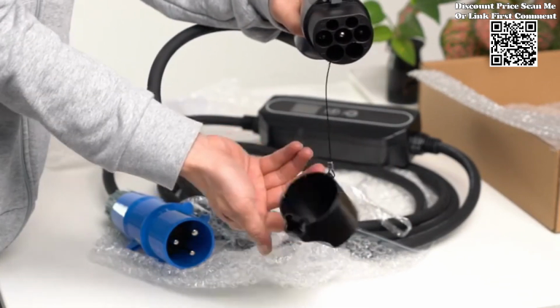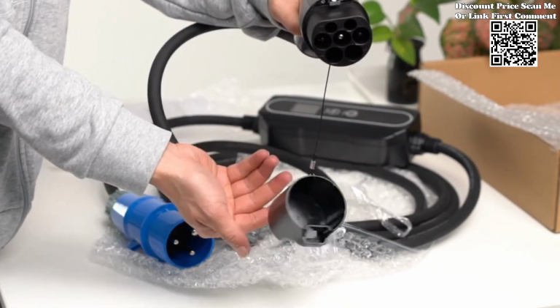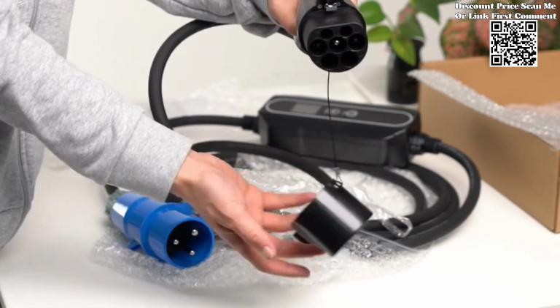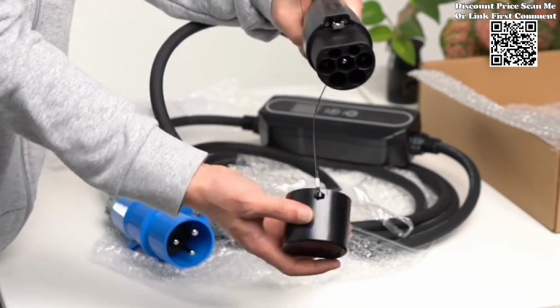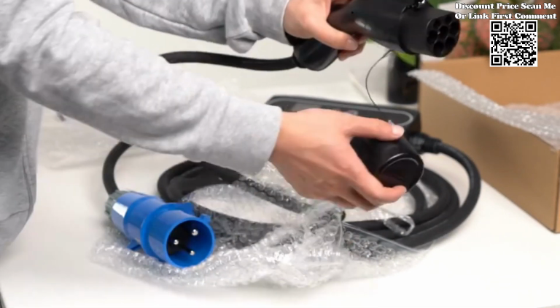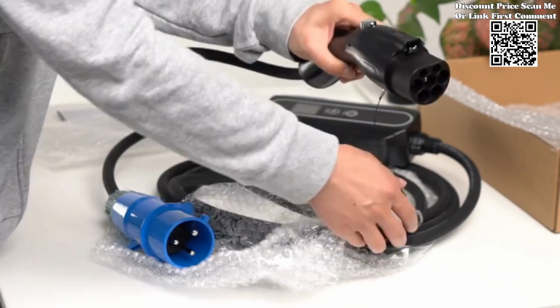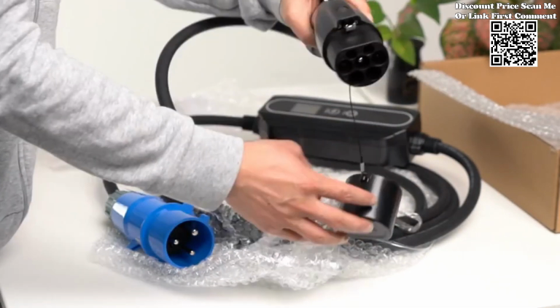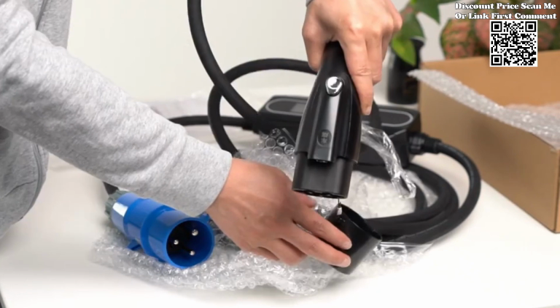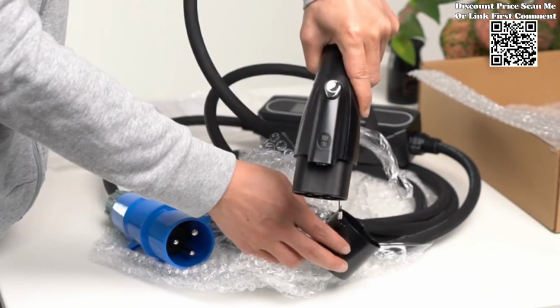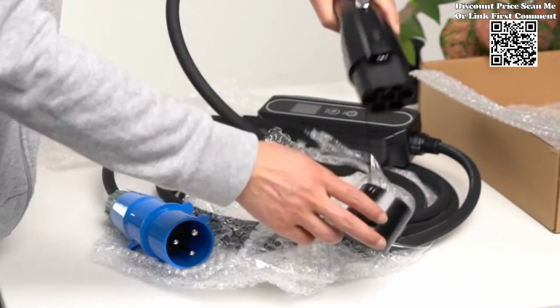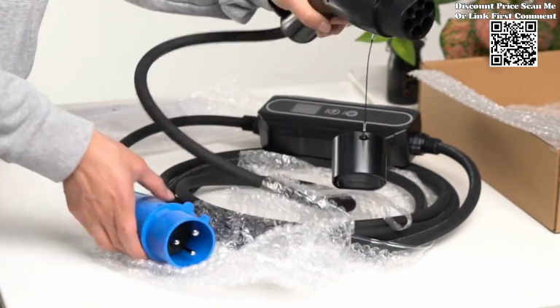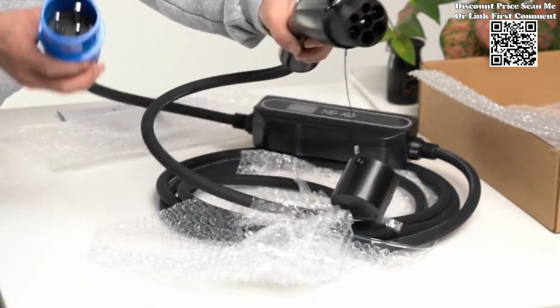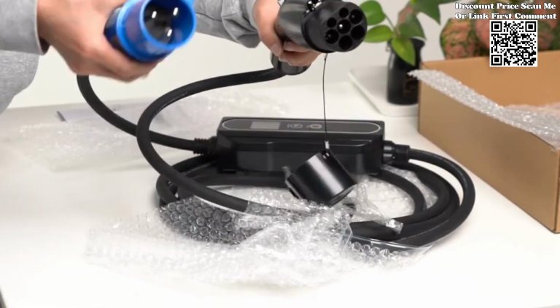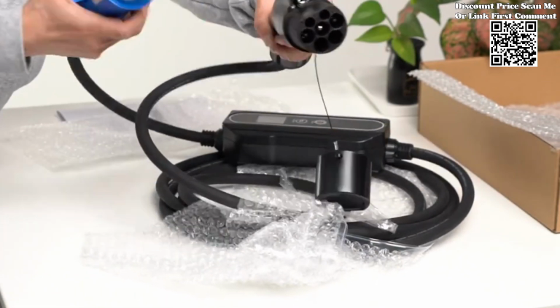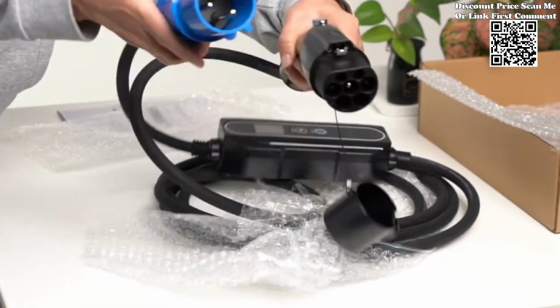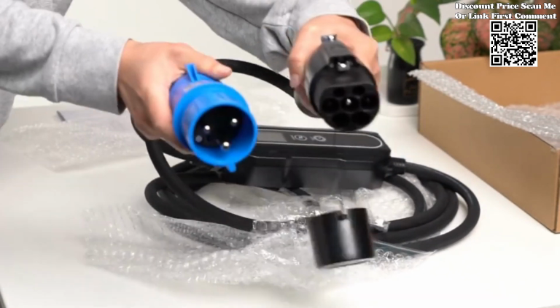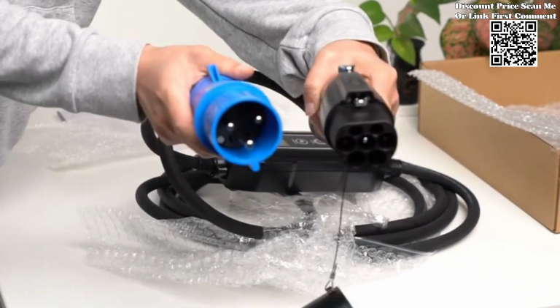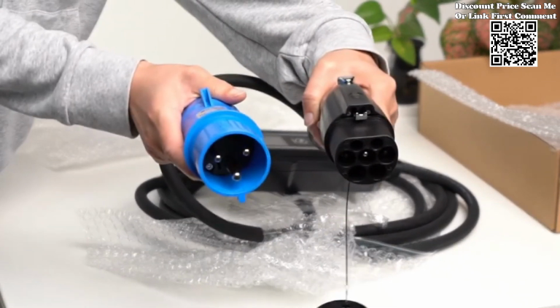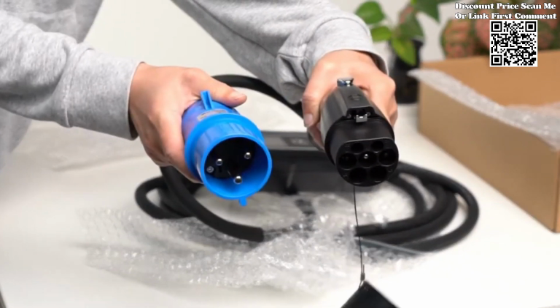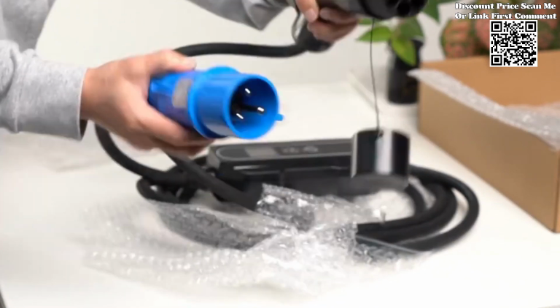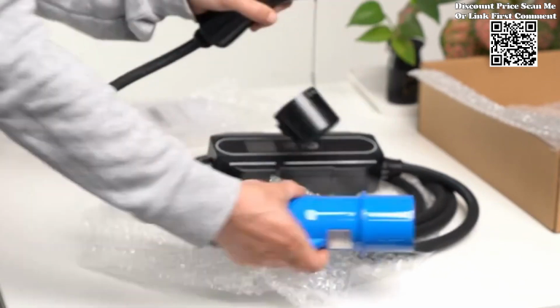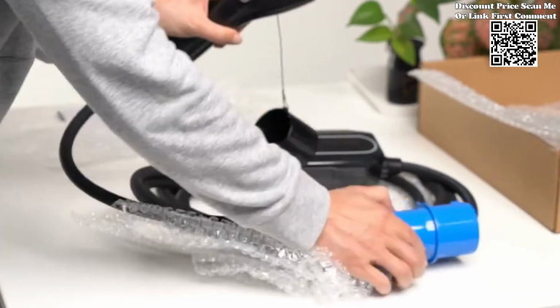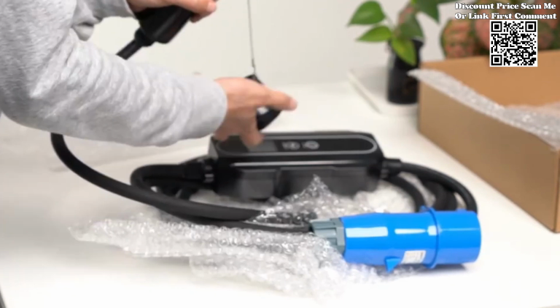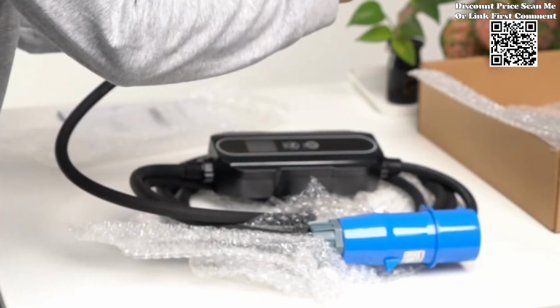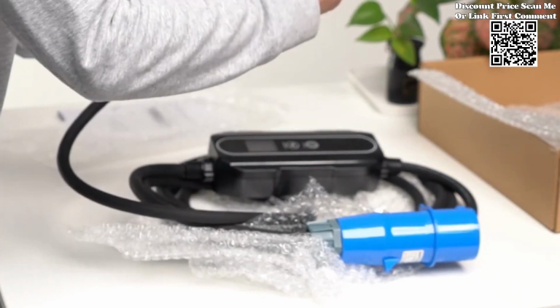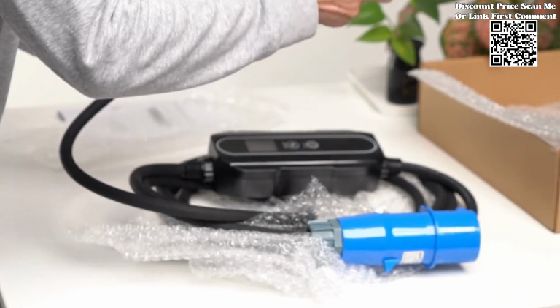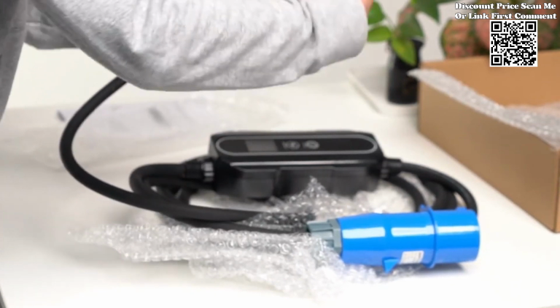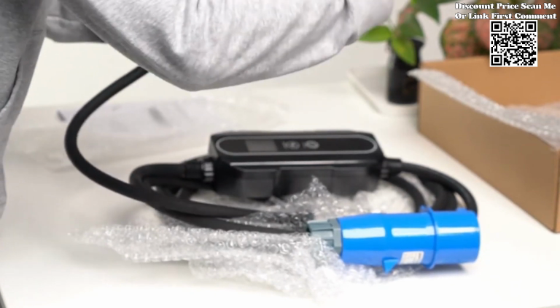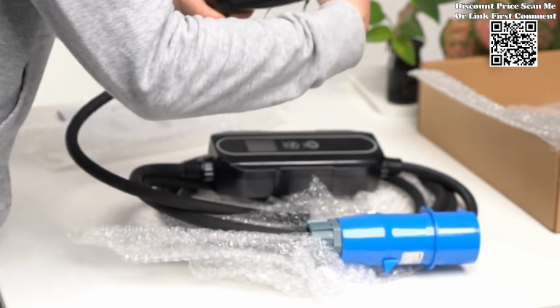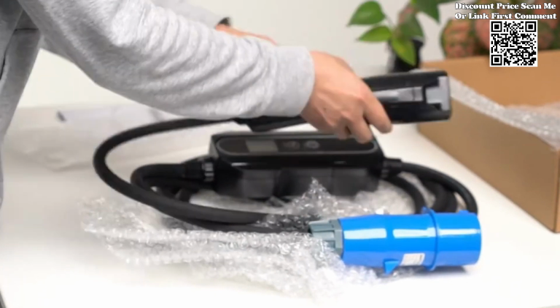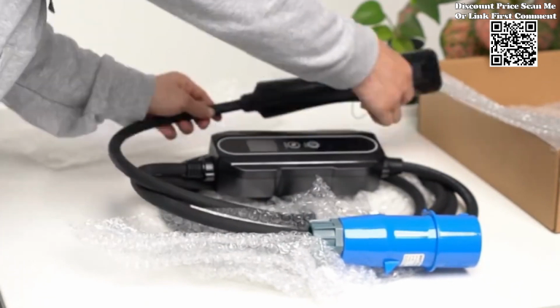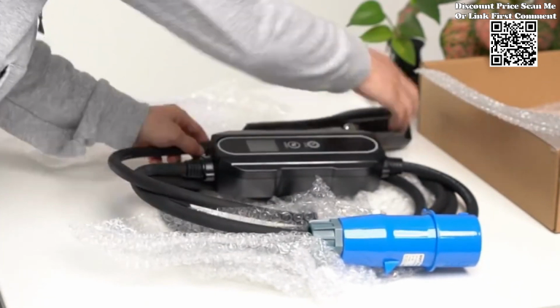Electric vehicles (EVs) have emerged as a promising alternative to traditional gasoline-powered cars. With the rise in EV adoption, the need for efficient and convenient charging solutions has become increasingly paramount.